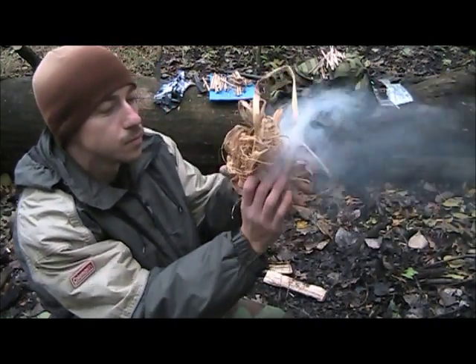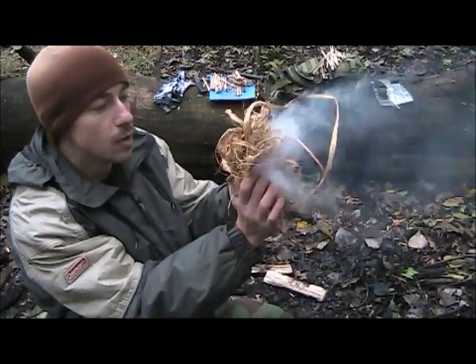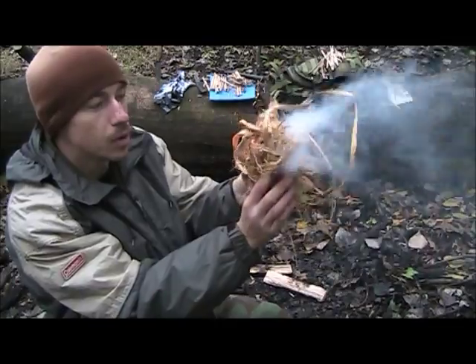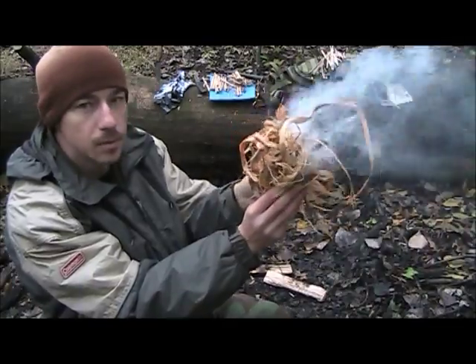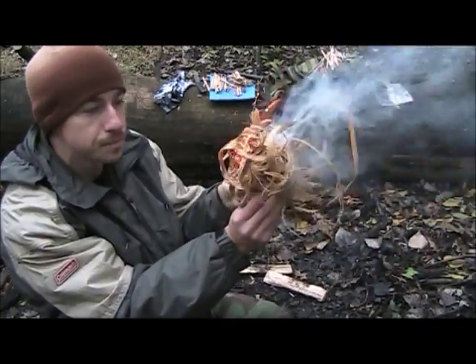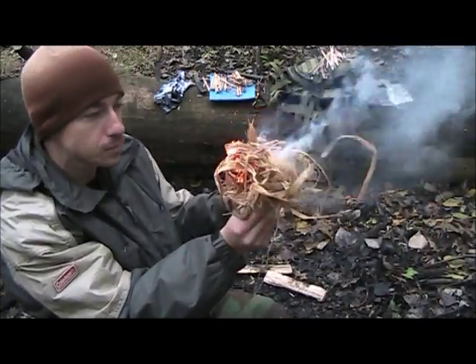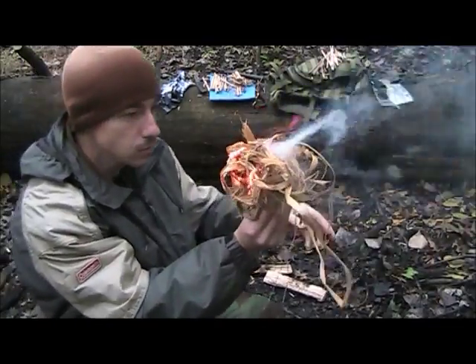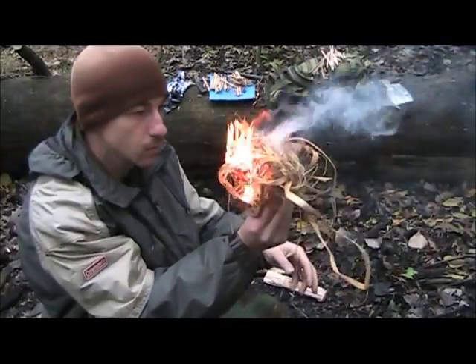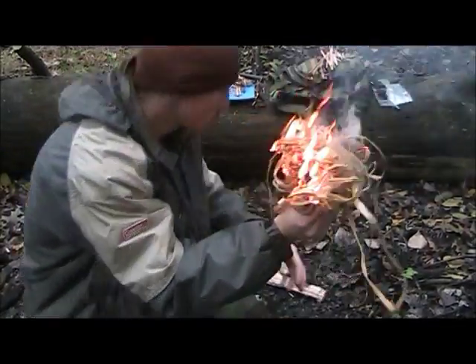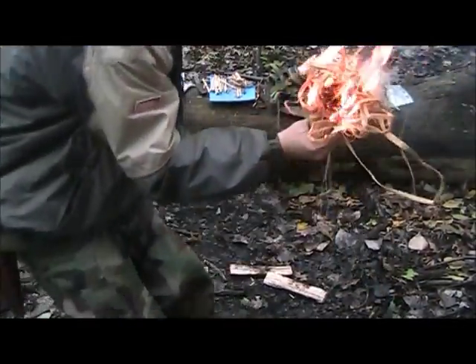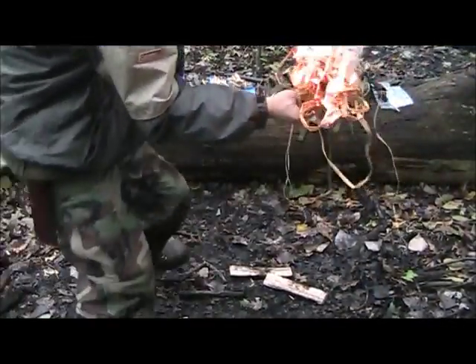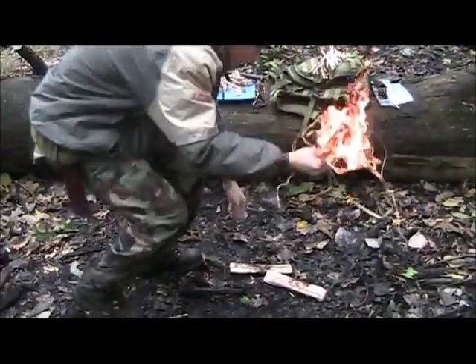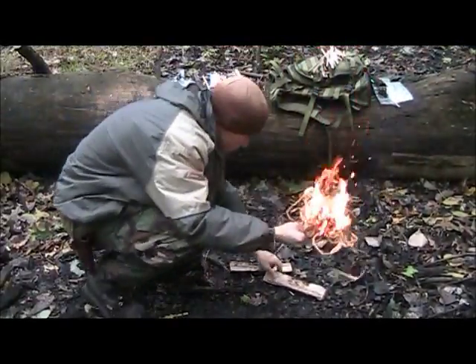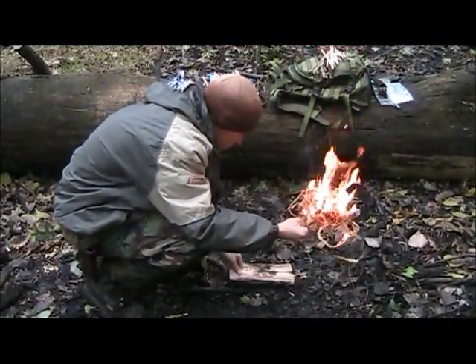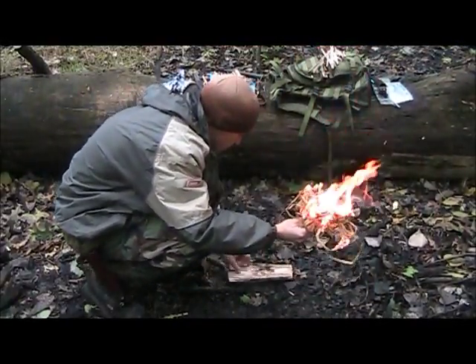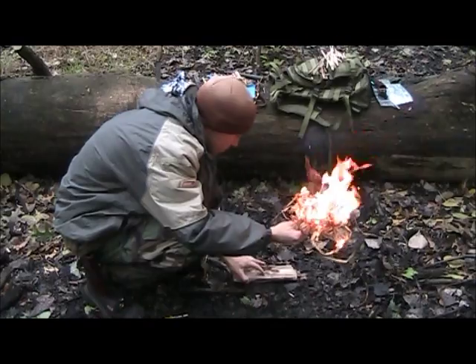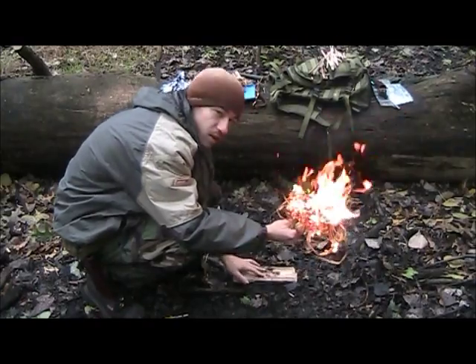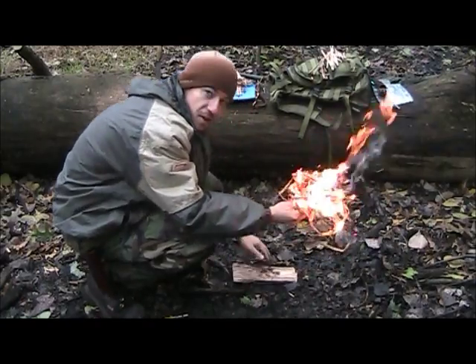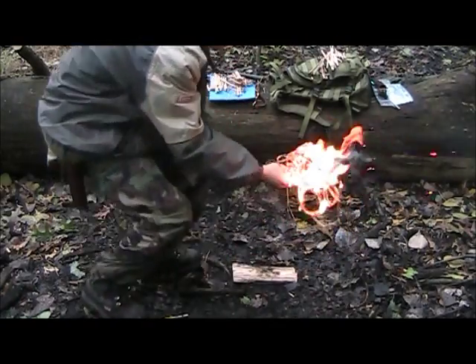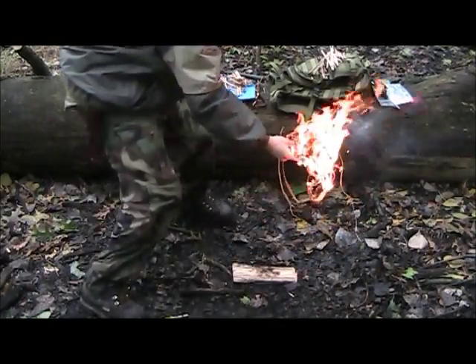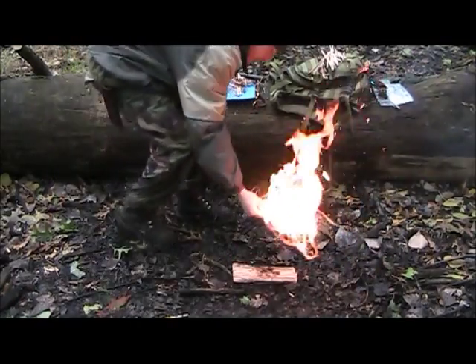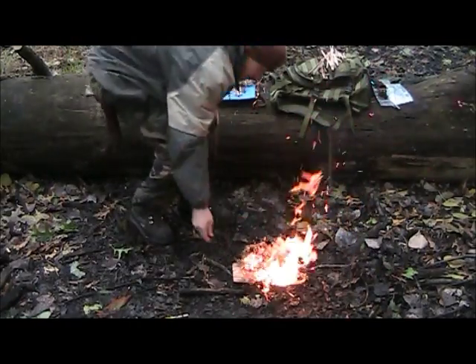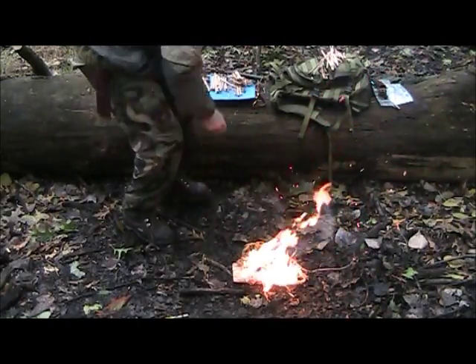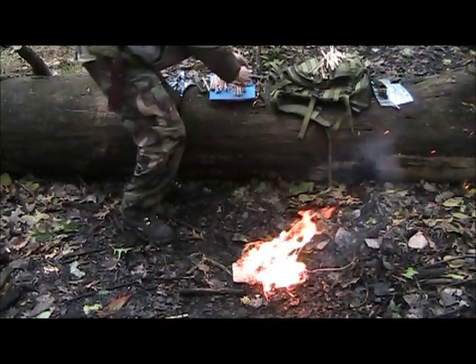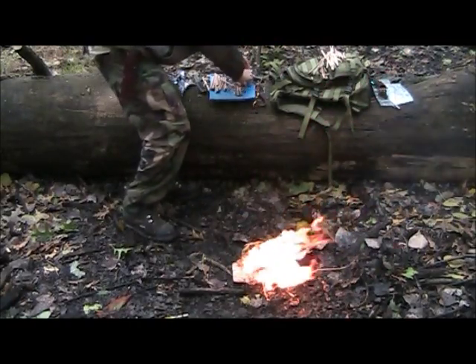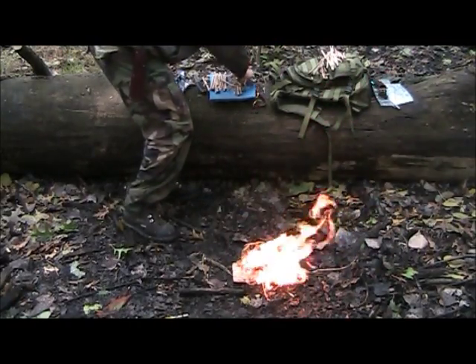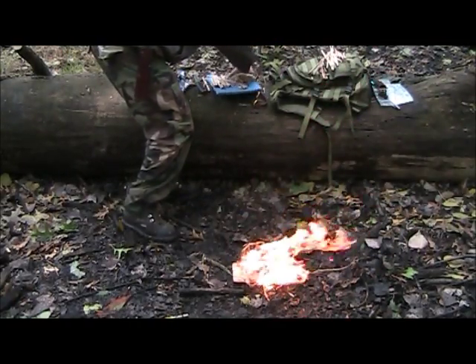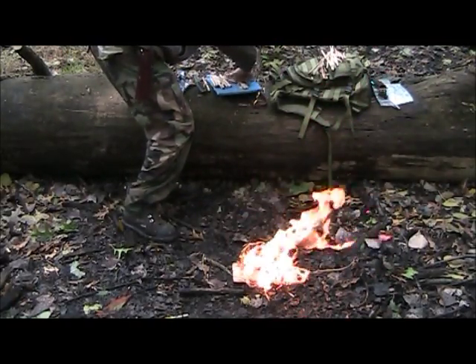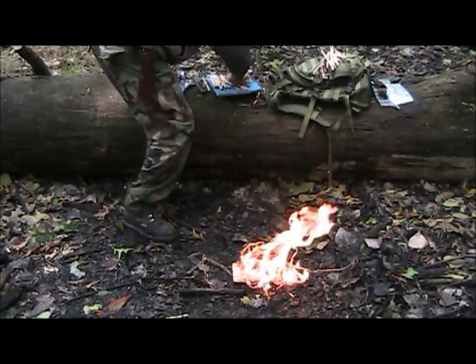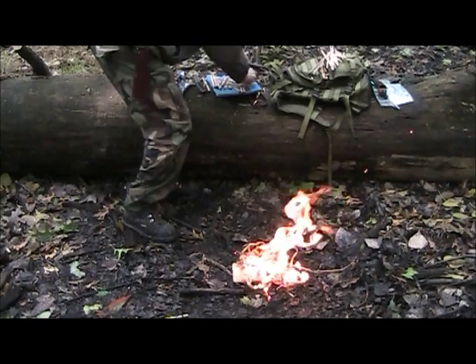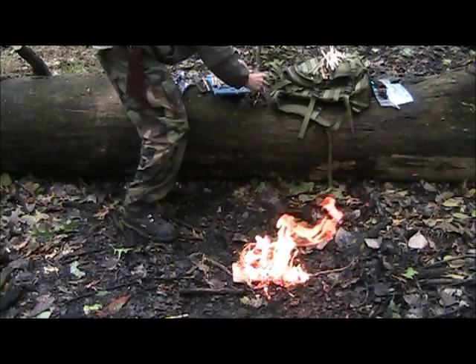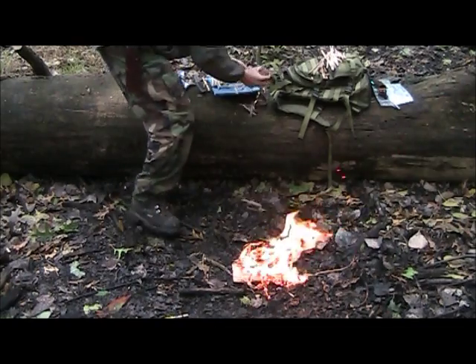All right, that went up pretty good. I'm going to give Joe my underwear to make char cloth with — that's pretty scary. He needs to get a big fire to get the wet spots dry.